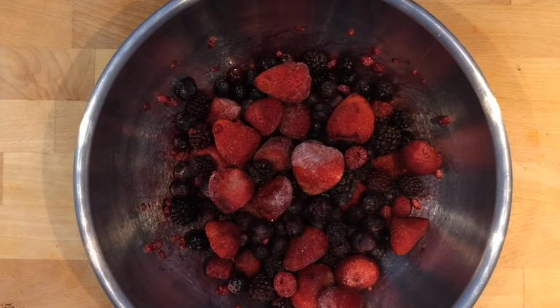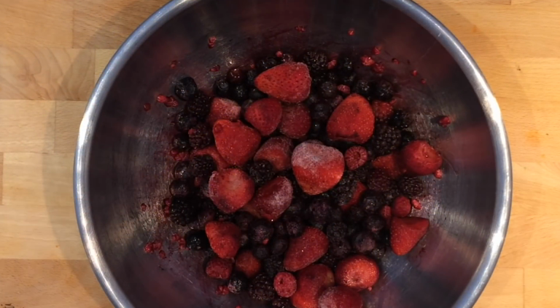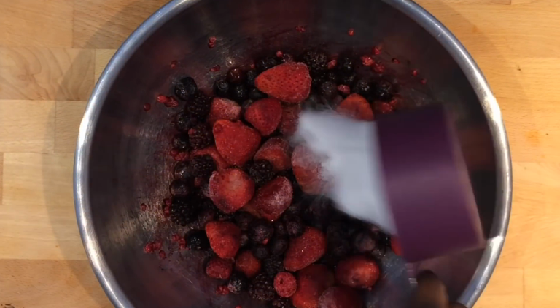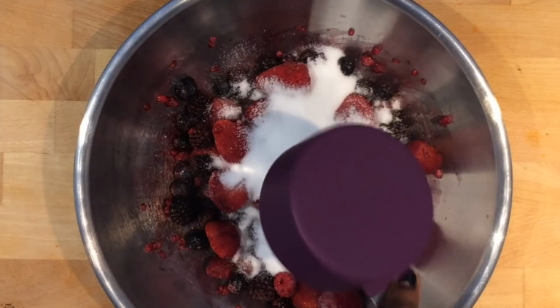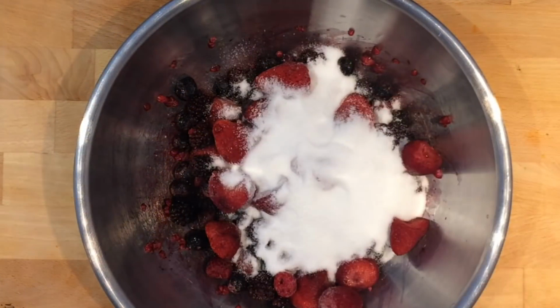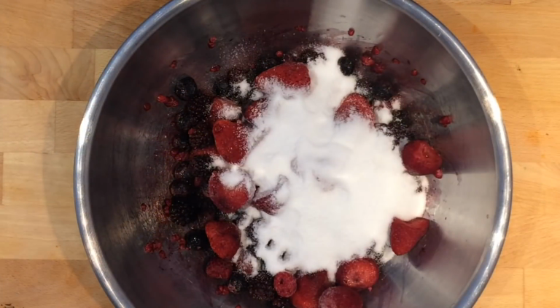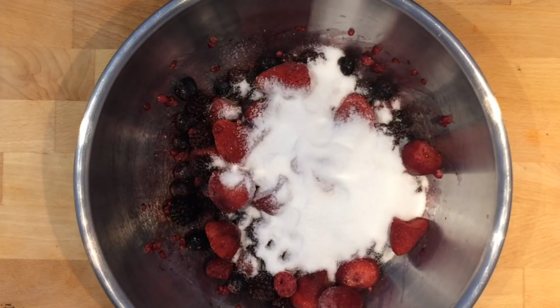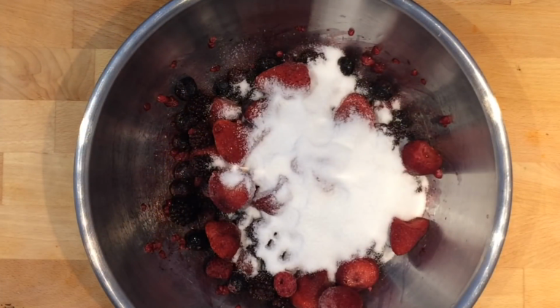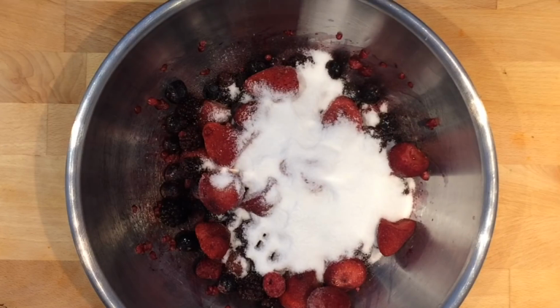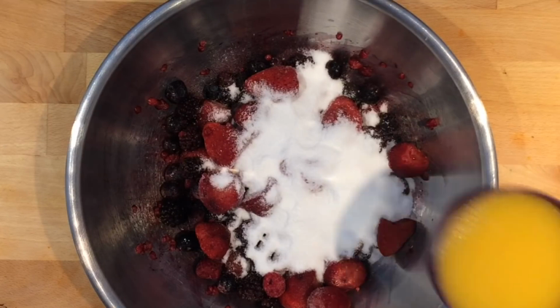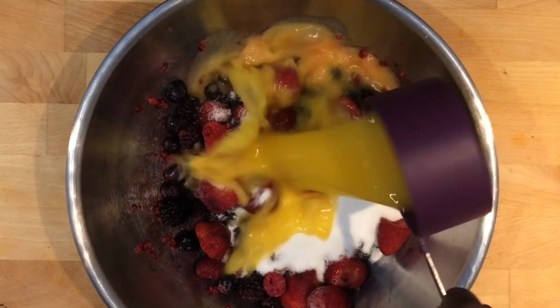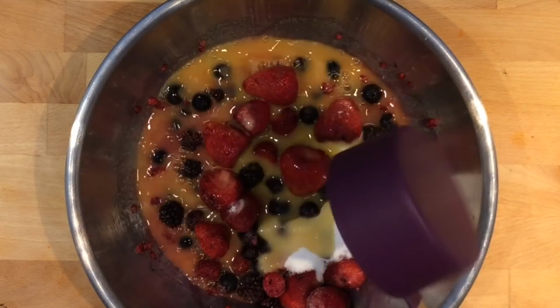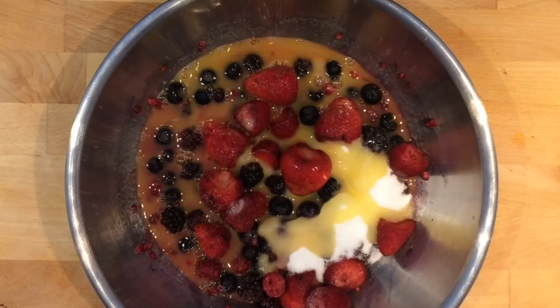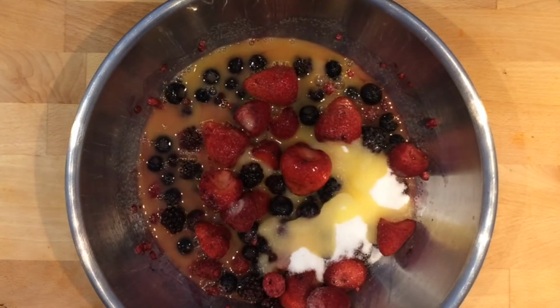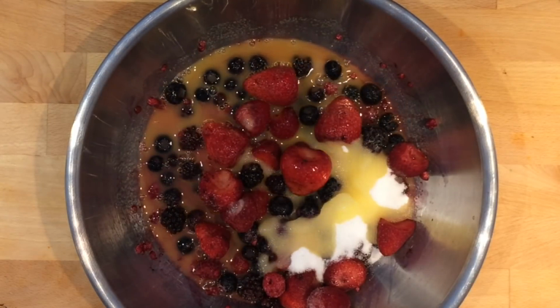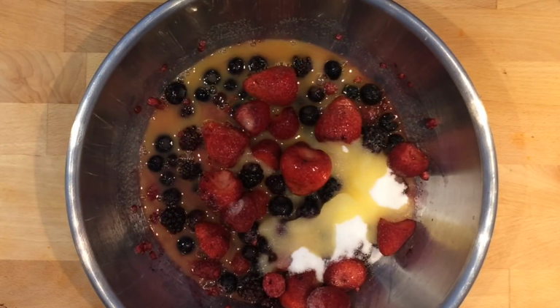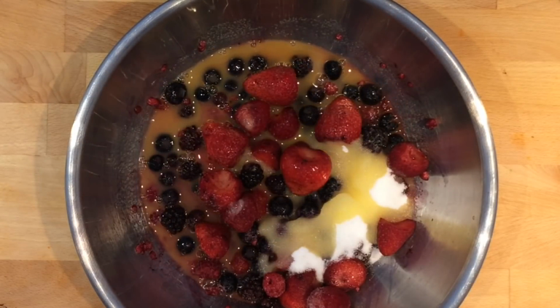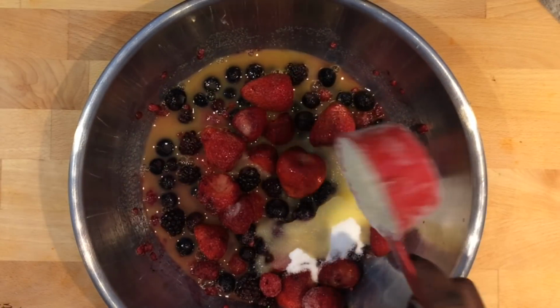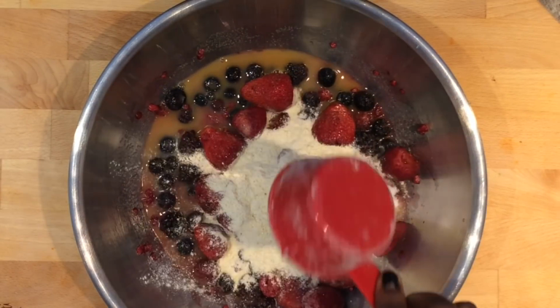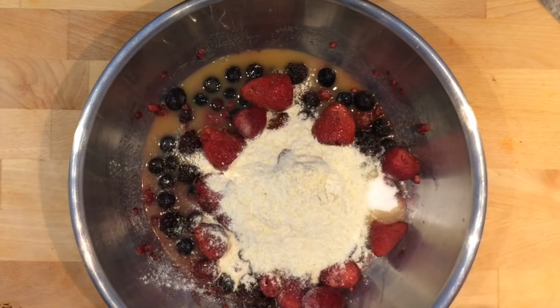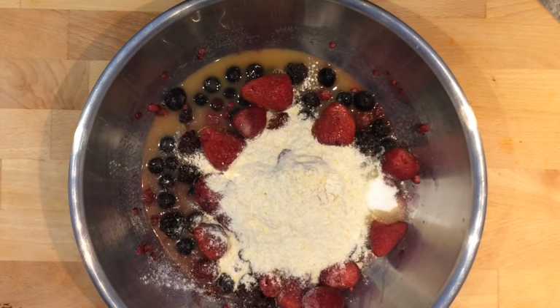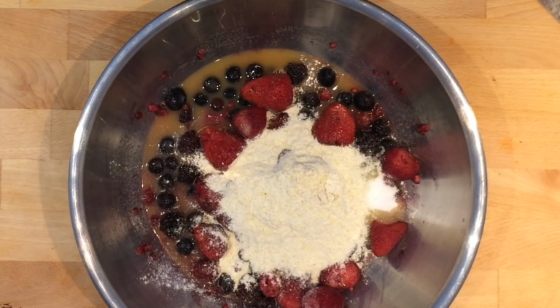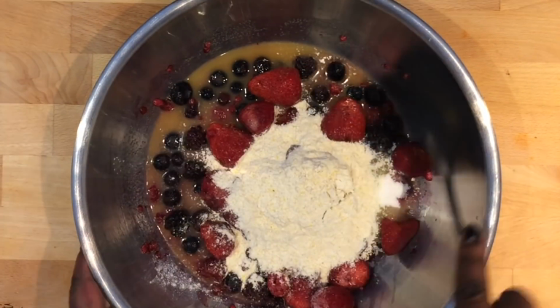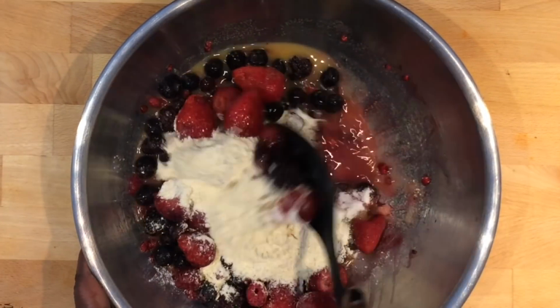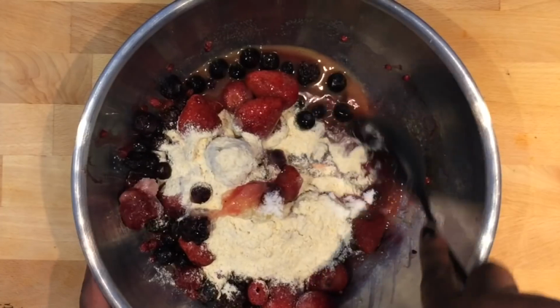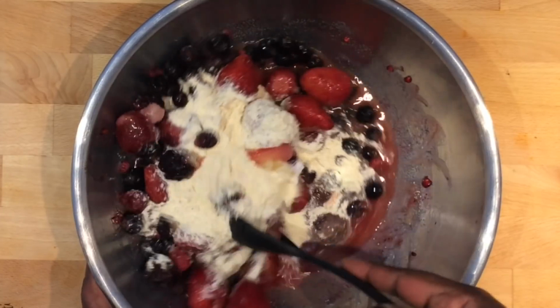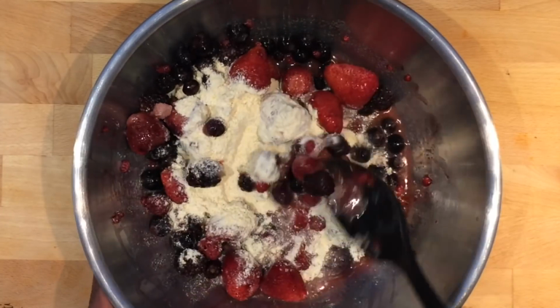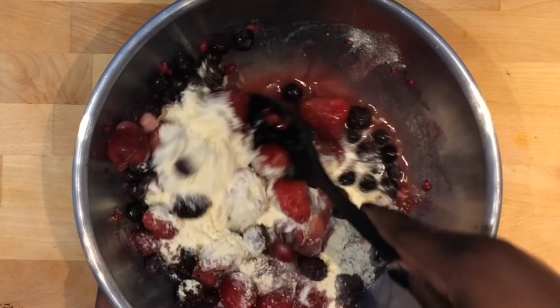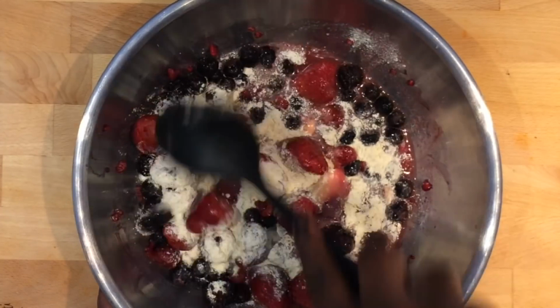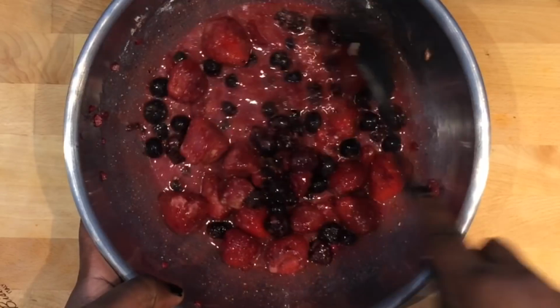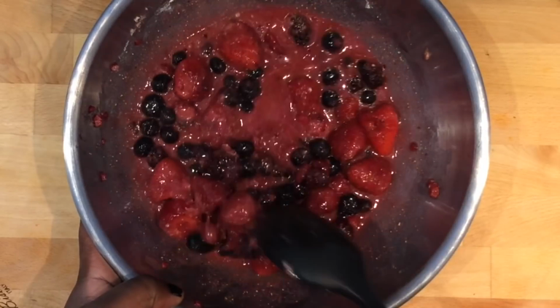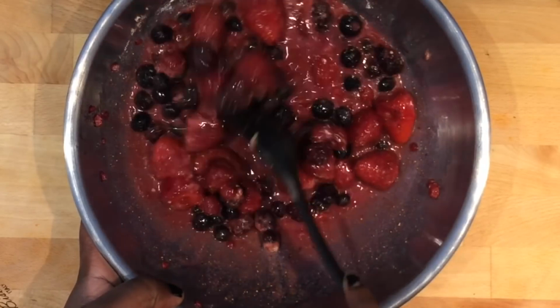Start with three cups of frozen mixed berries in a large bowl and add in one cup of sugar, one cup of orange juice, and half a cup of cornmeal. Now mix them all together and set them aside.